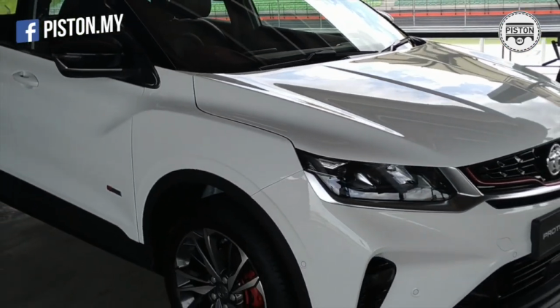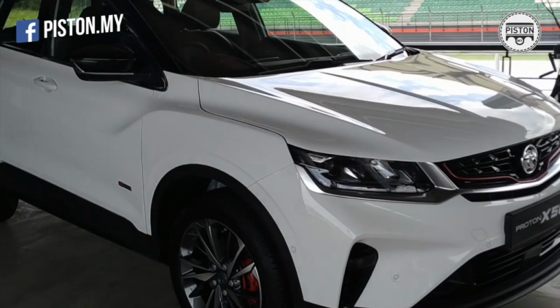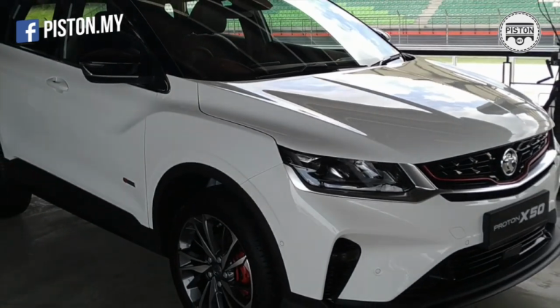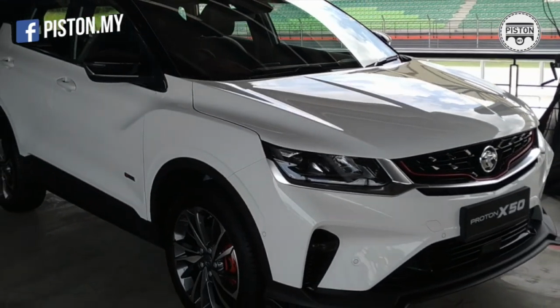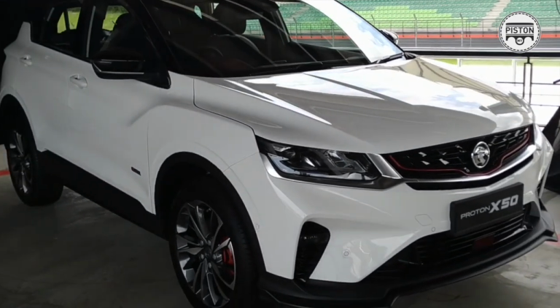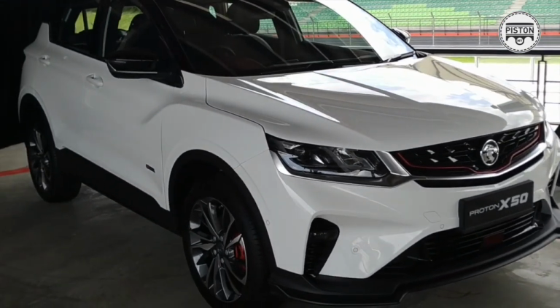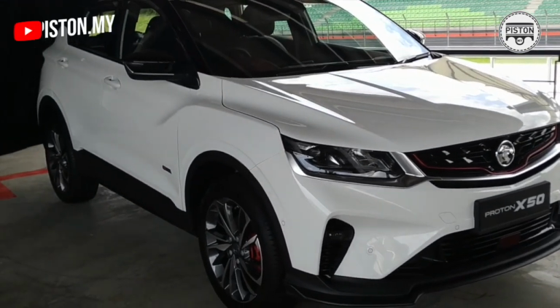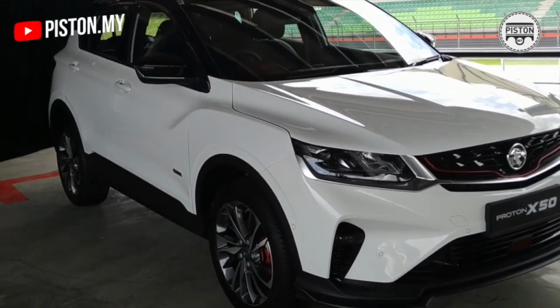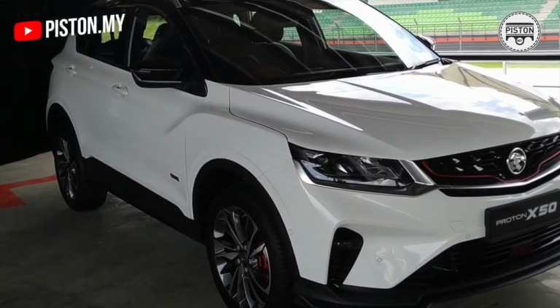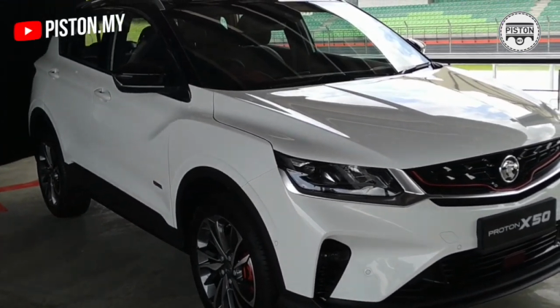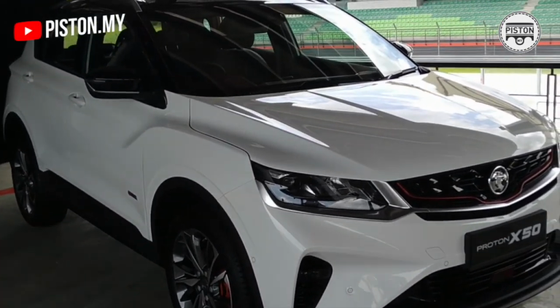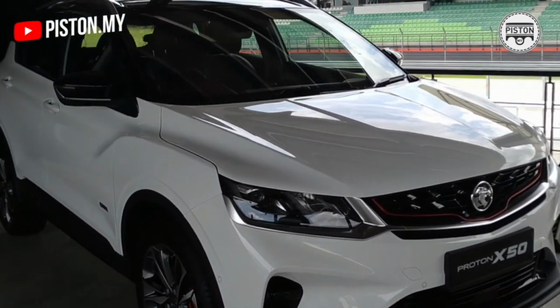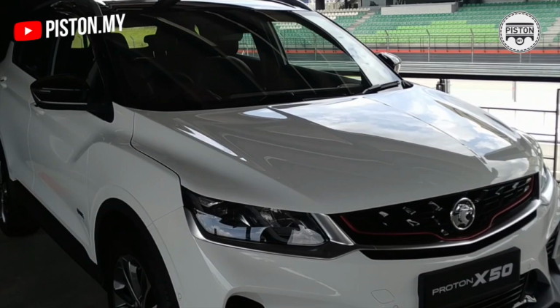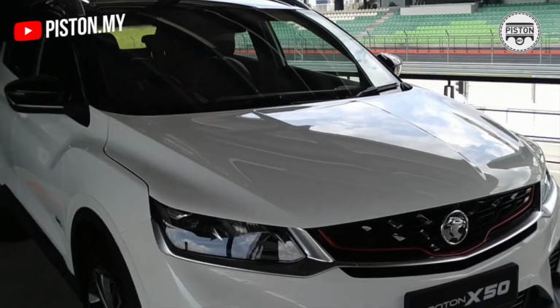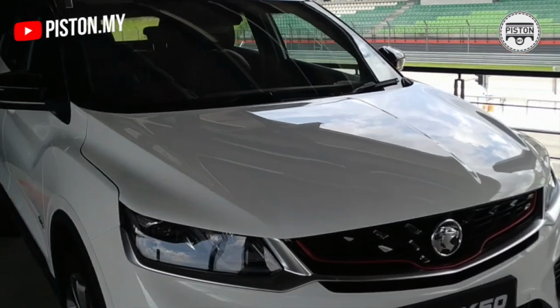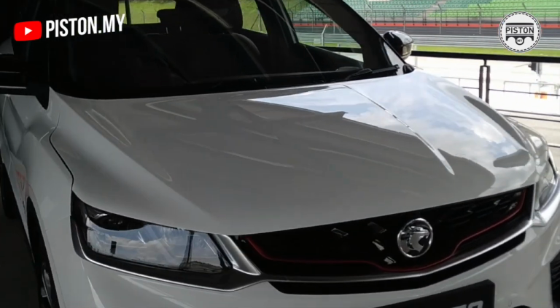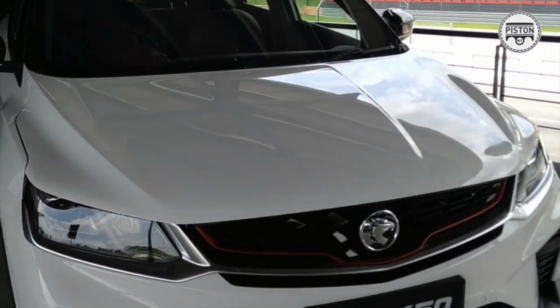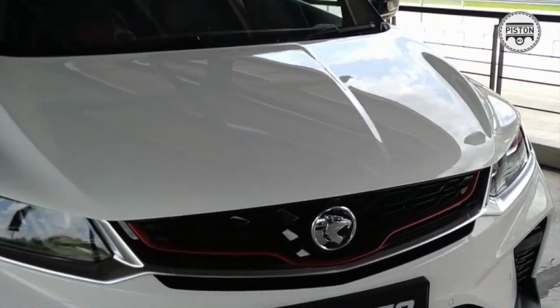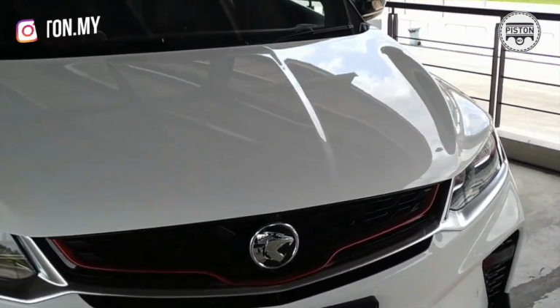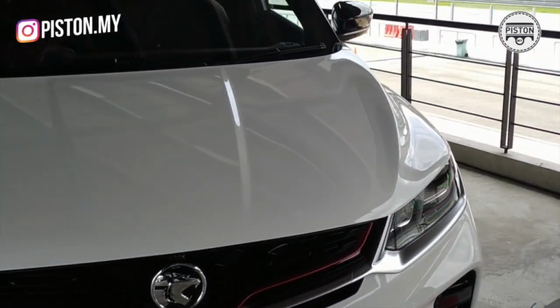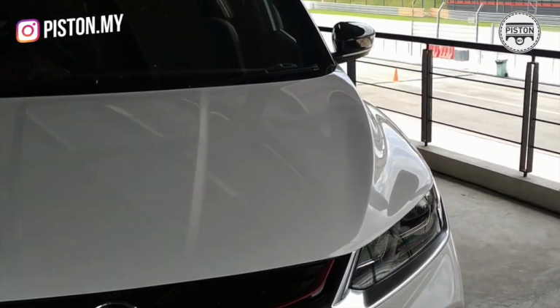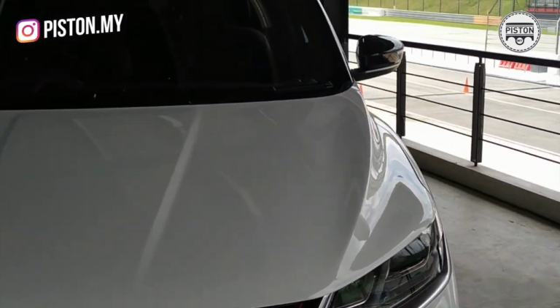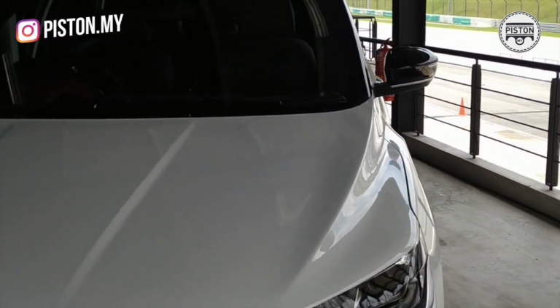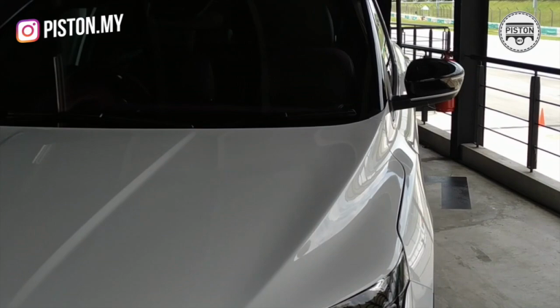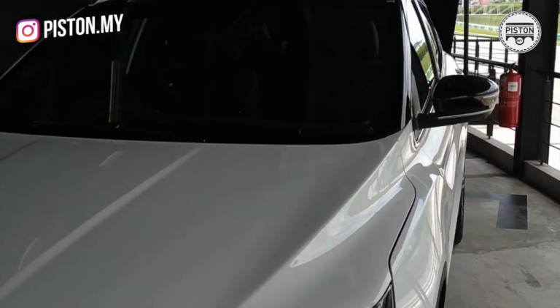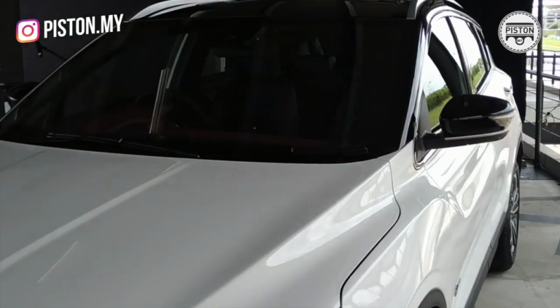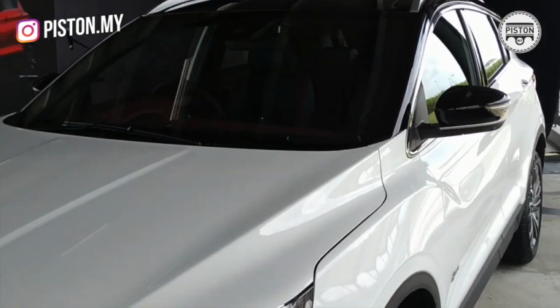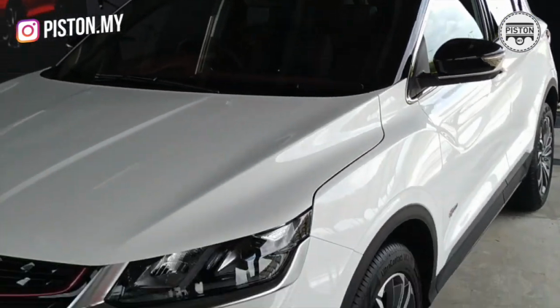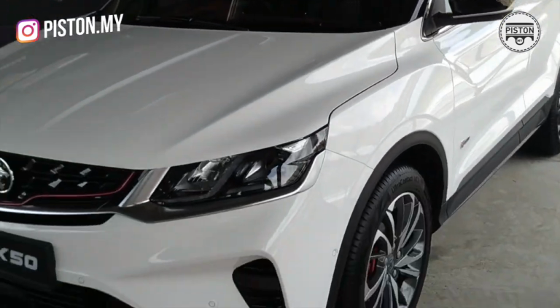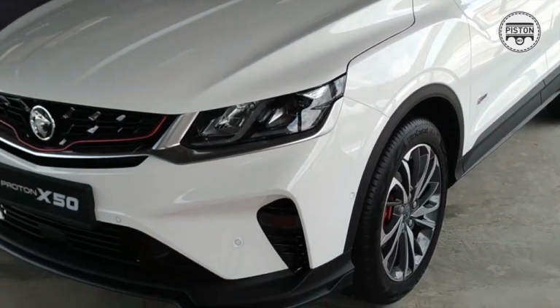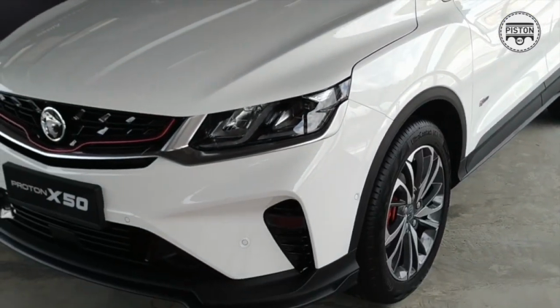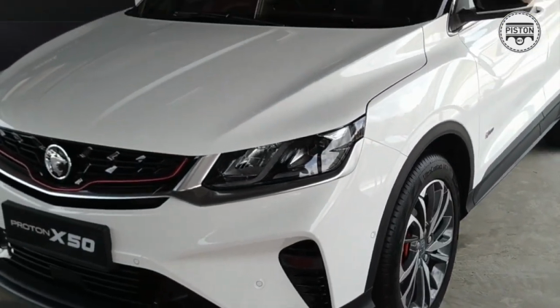For today, Proton is focused on the performance of the car. We've done a few activities regarding its engine performance, its handling, and the safety features available in the X50.